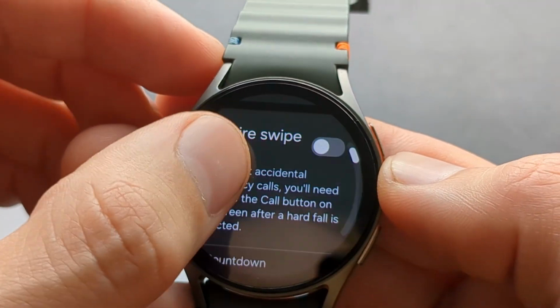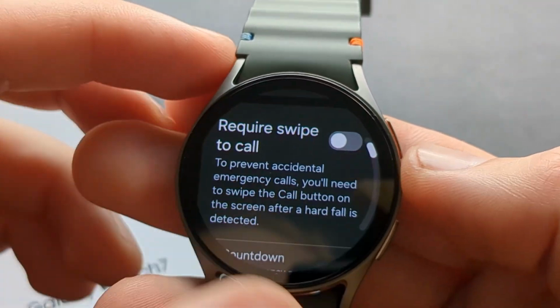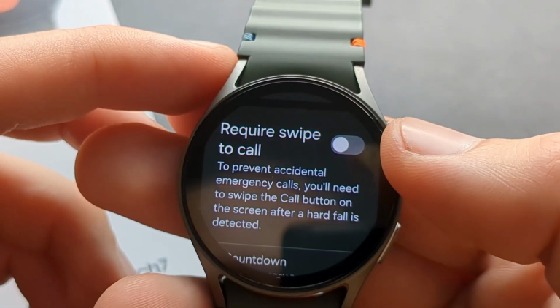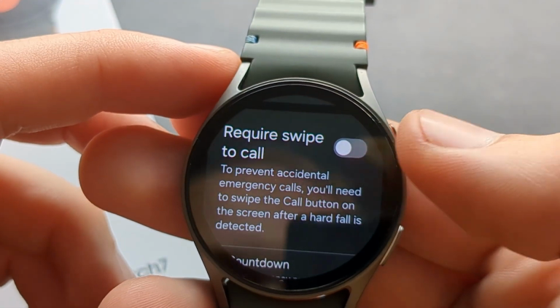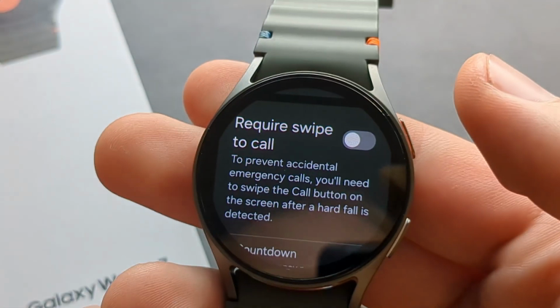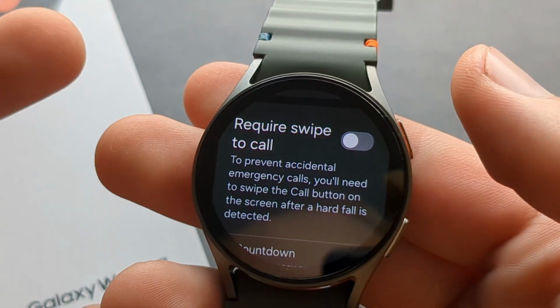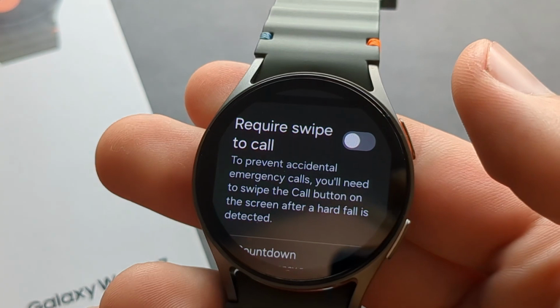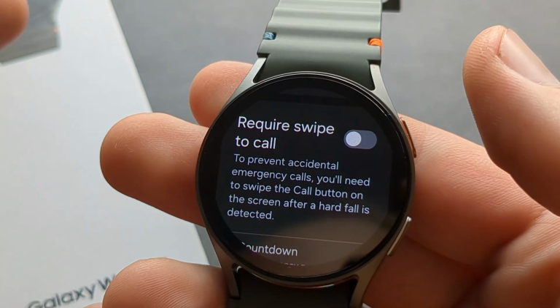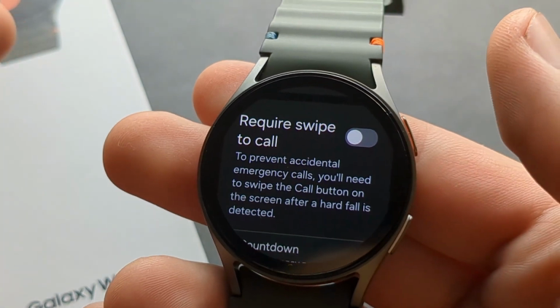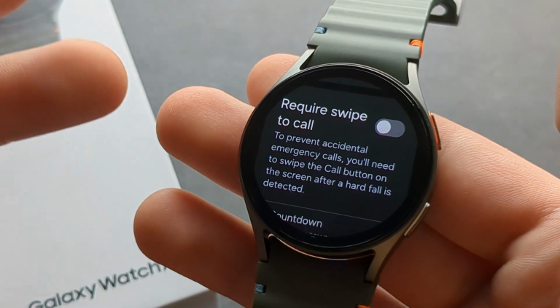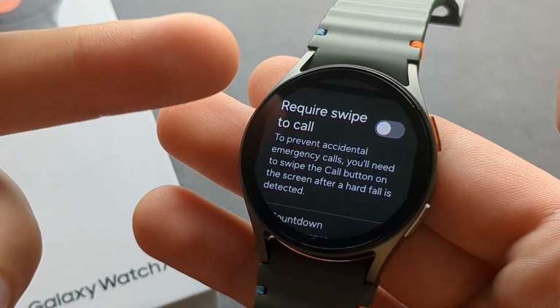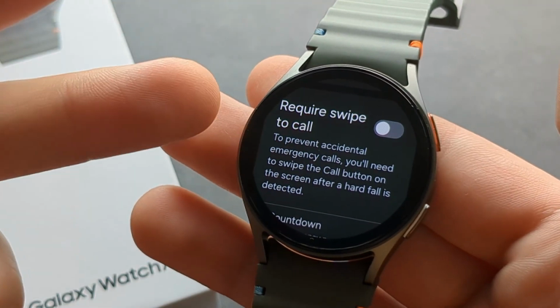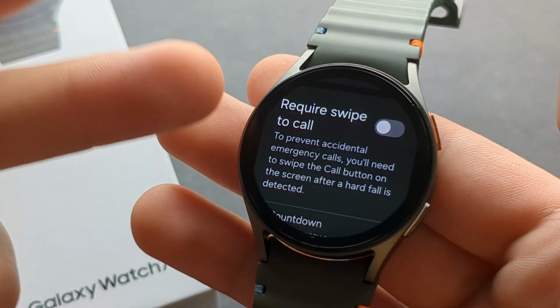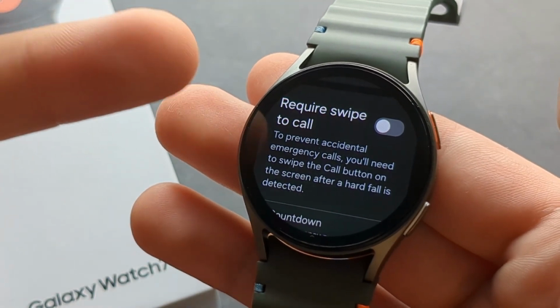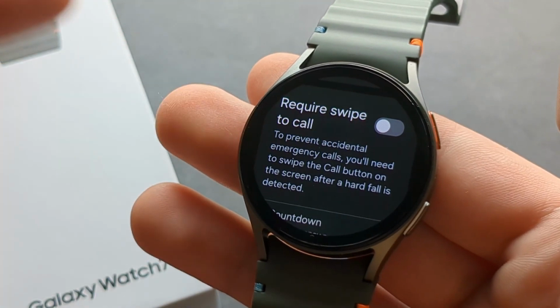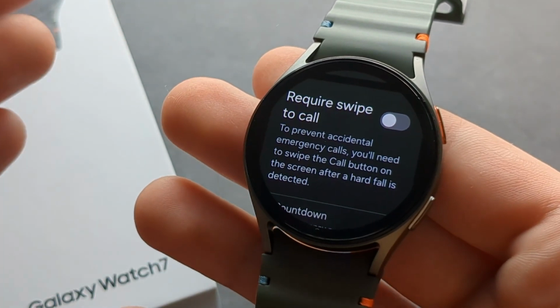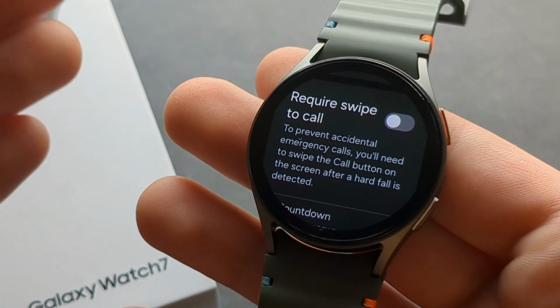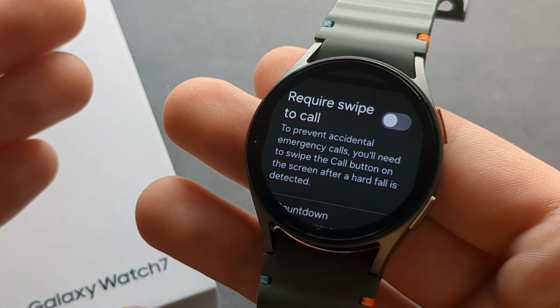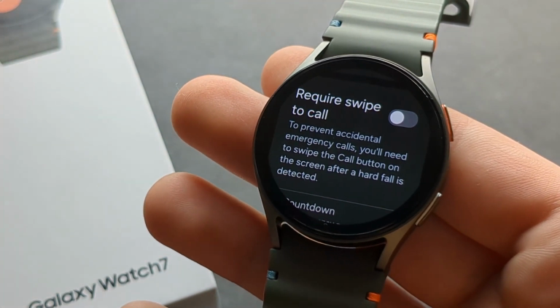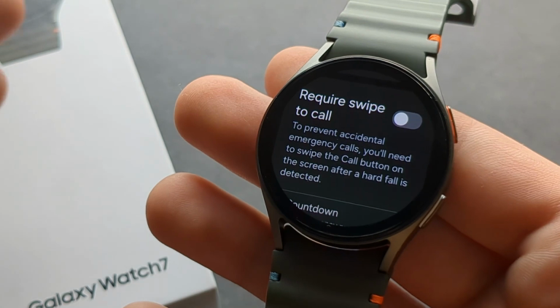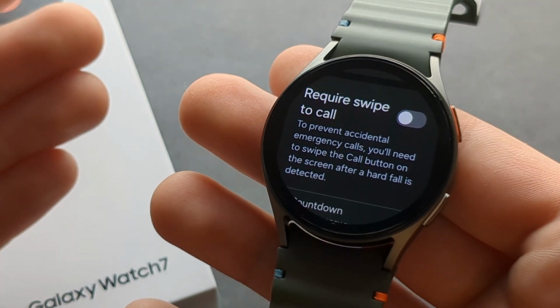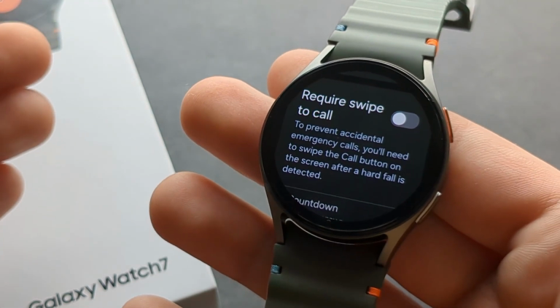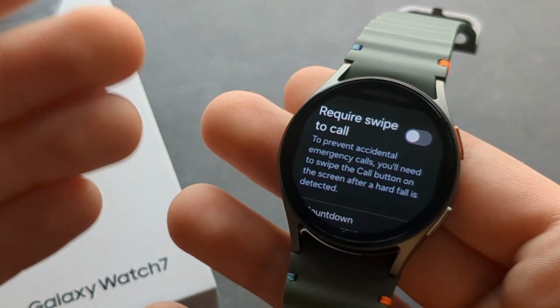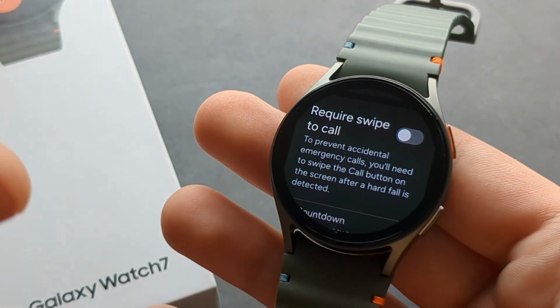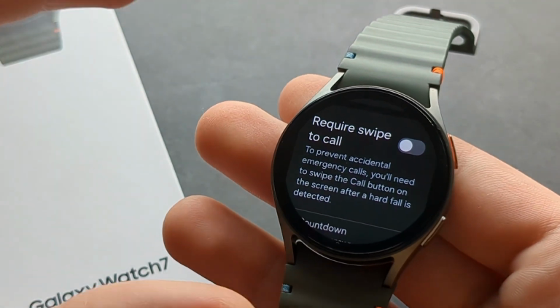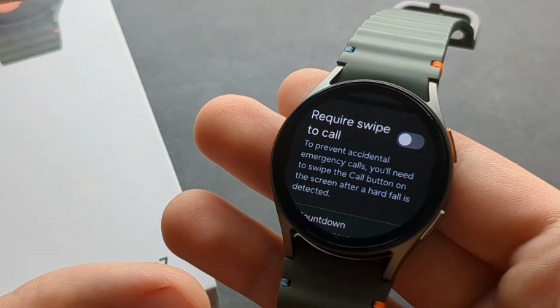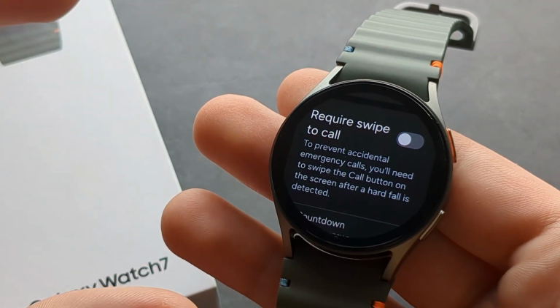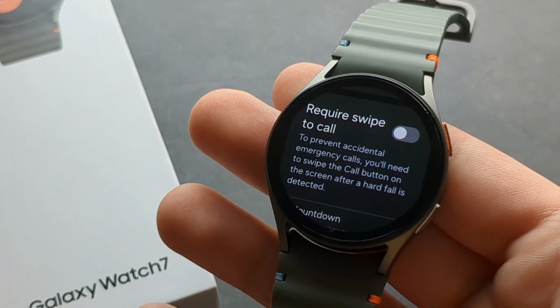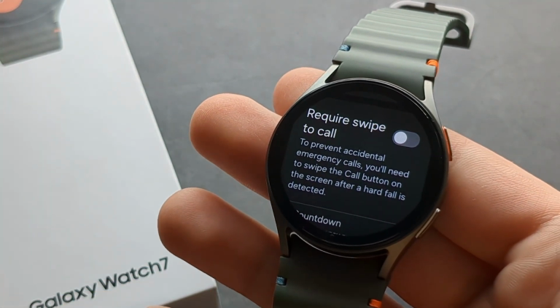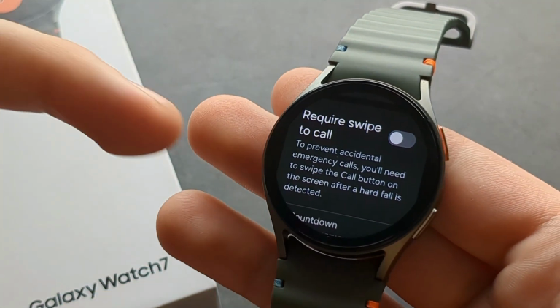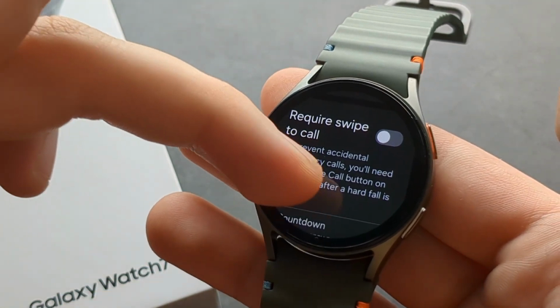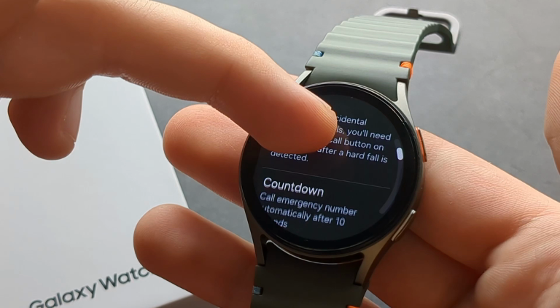You can also click this to require swipe to call. I would probably suggest keeping this feature off, because if you fall and you literally can't touch your phone anymore, it will still call the services.